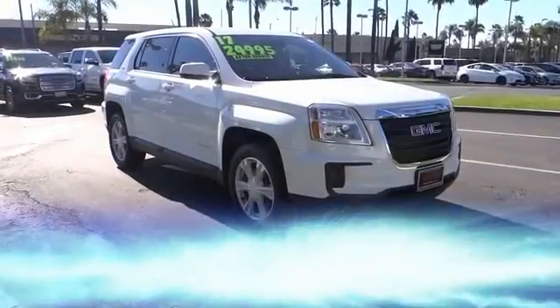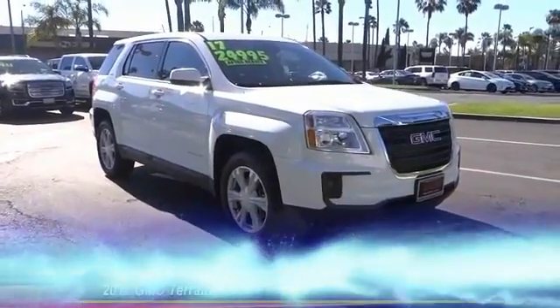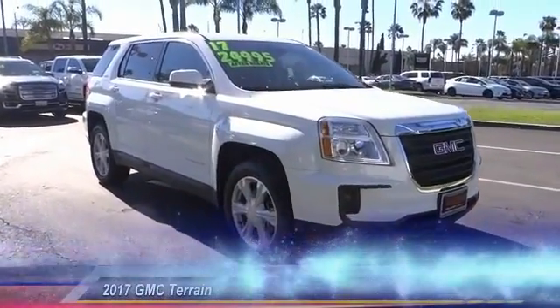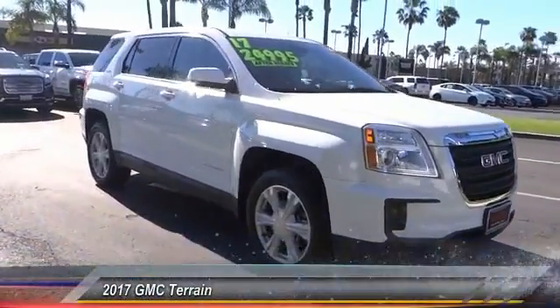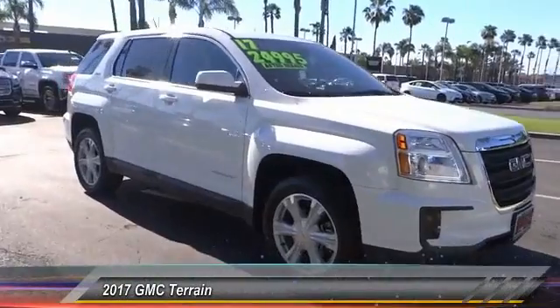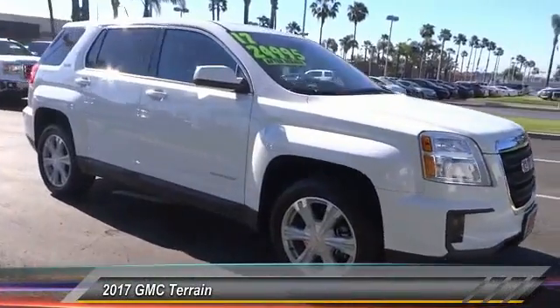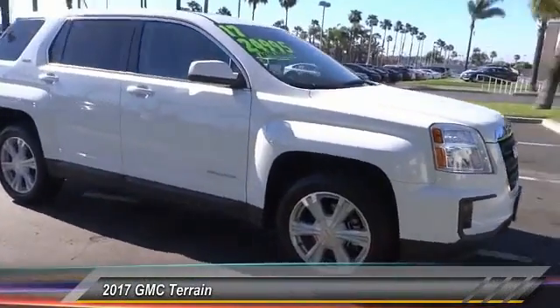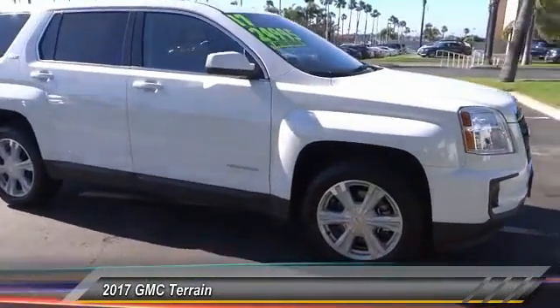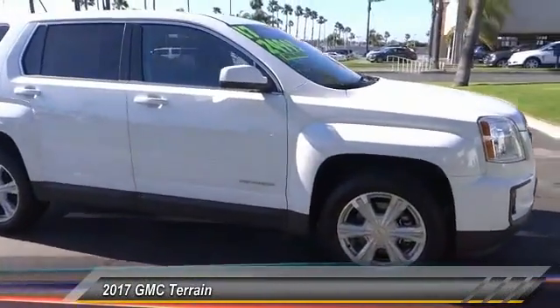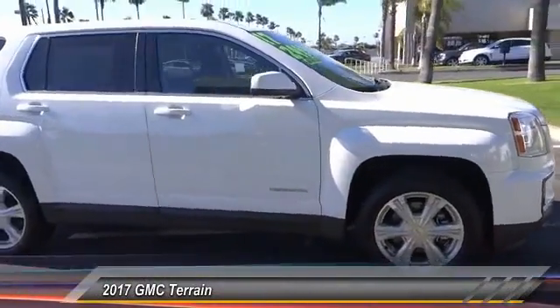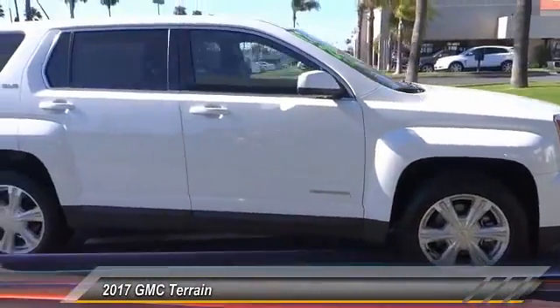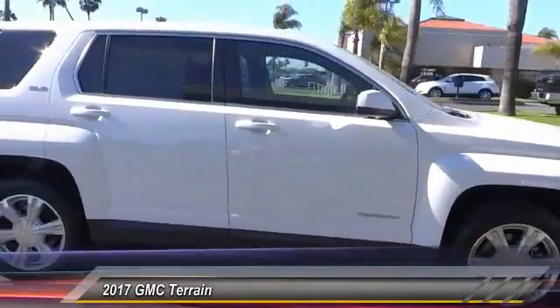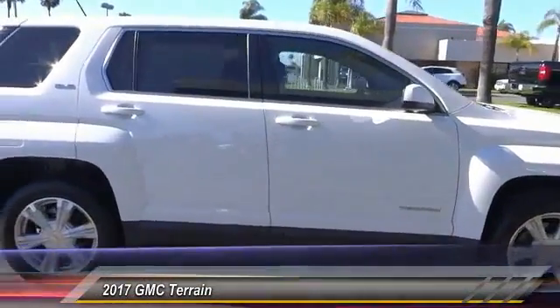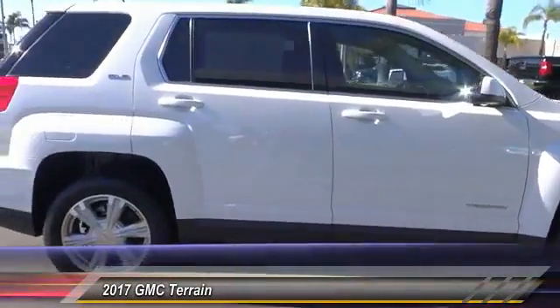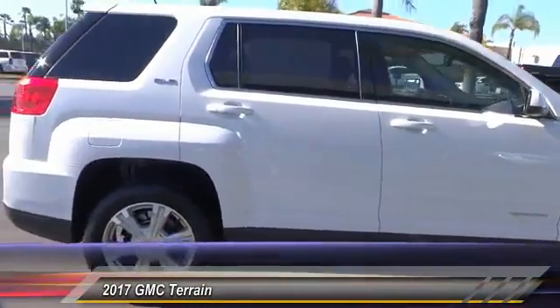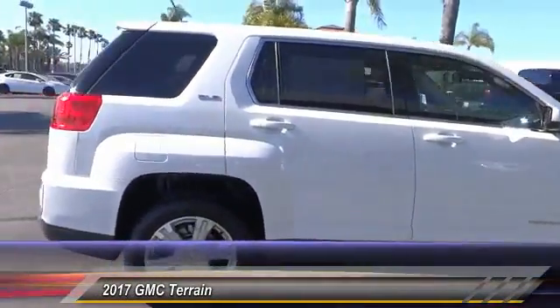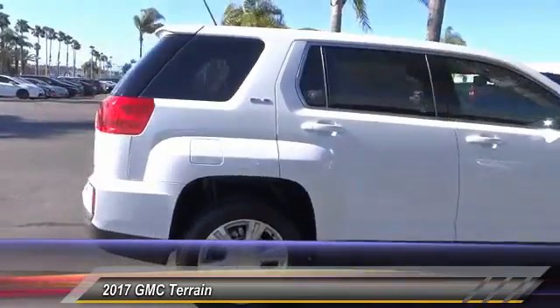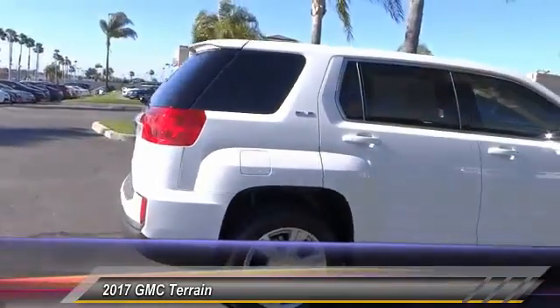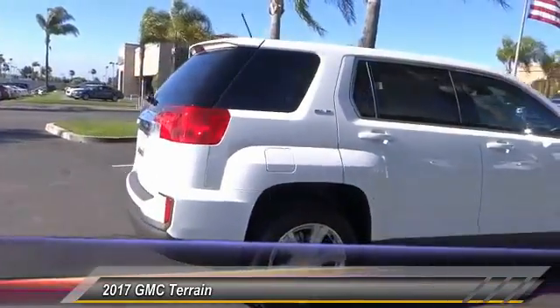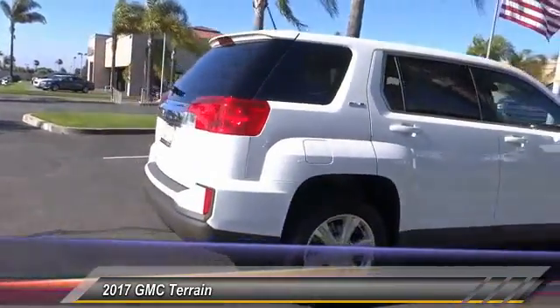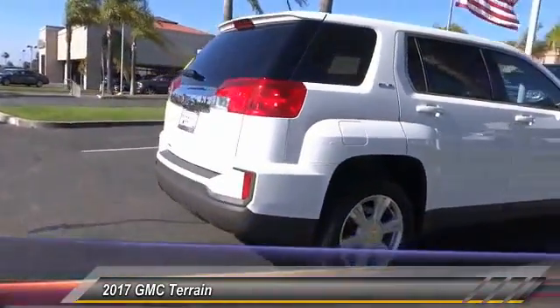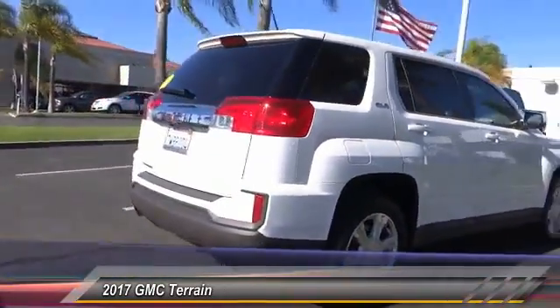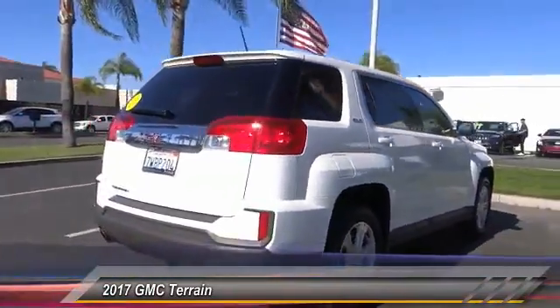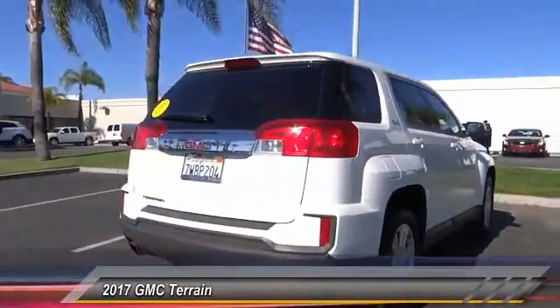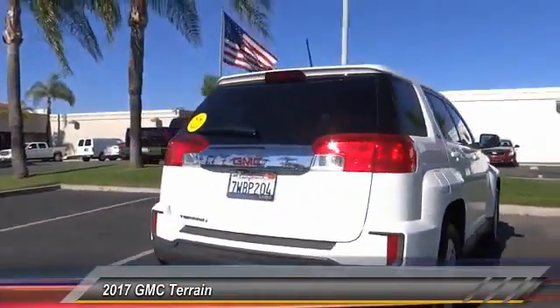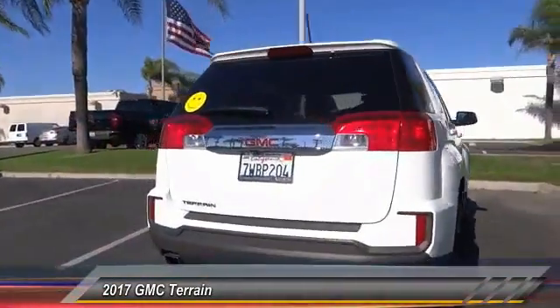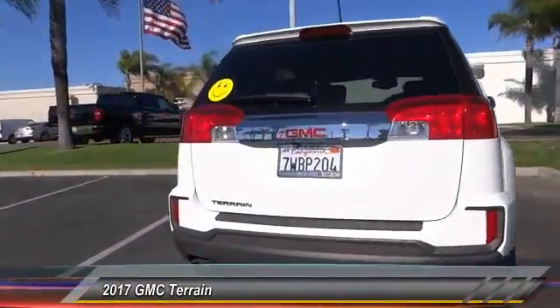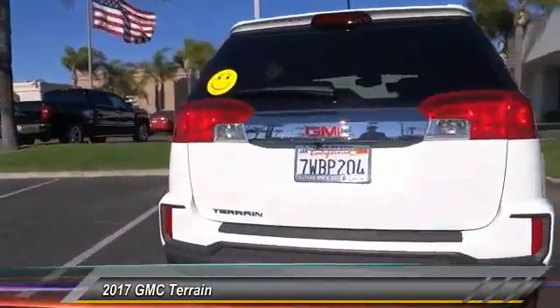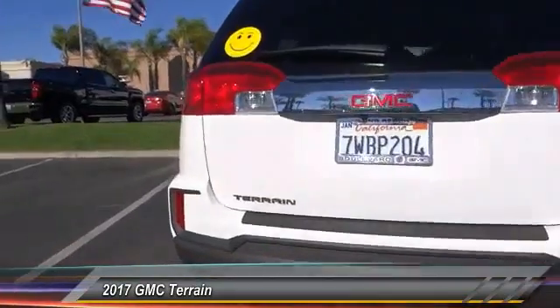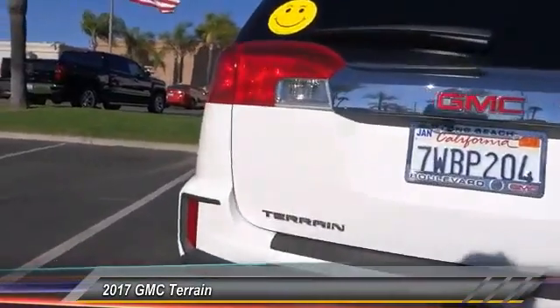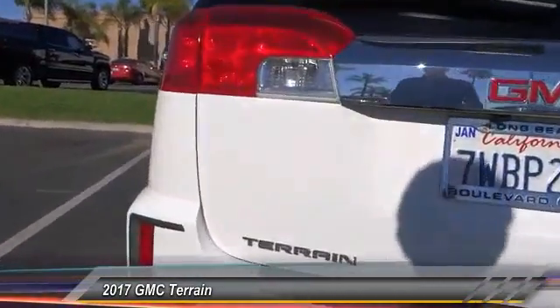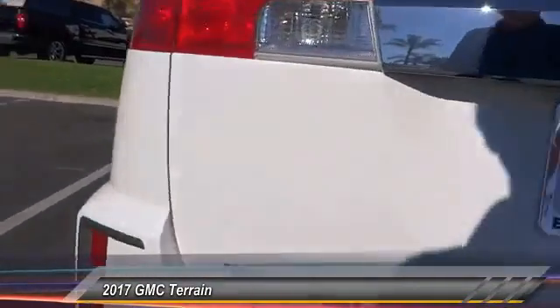2017 Terrain. The GMC Terrain combines the benefits of a crossover with the style and functionality of an SUV. Terrain offers uncompromised capability, a balanced stance, and a commanding view of the road.